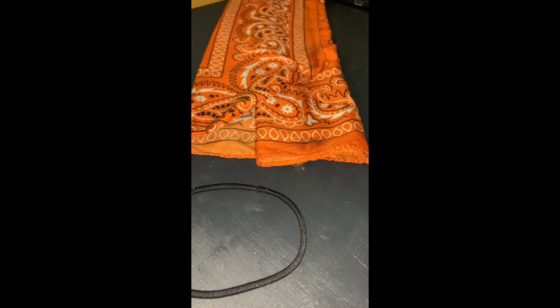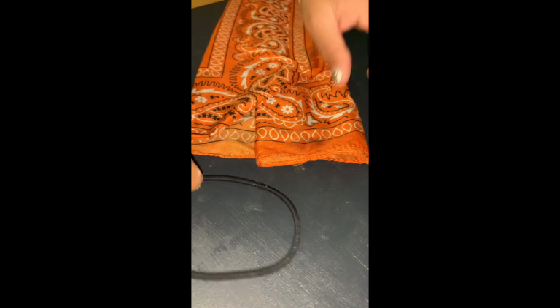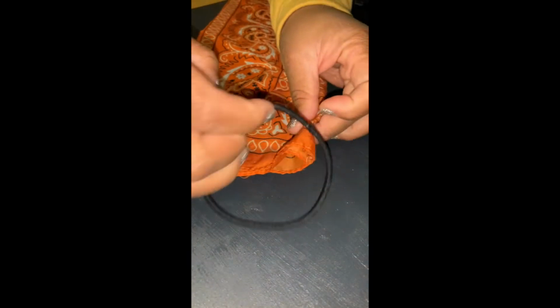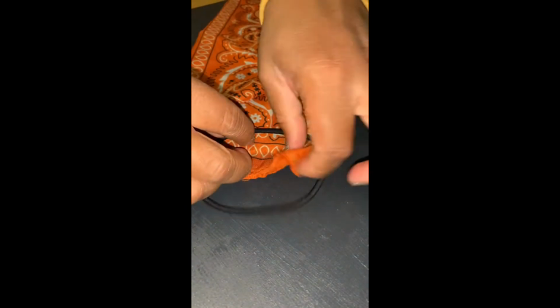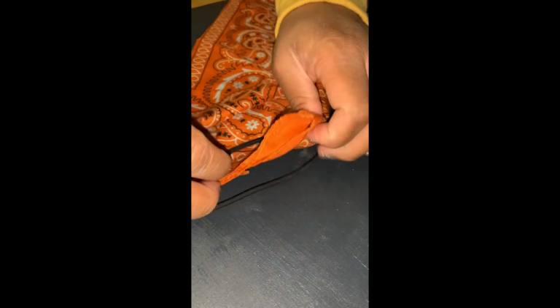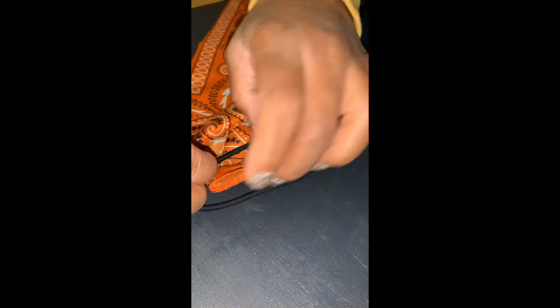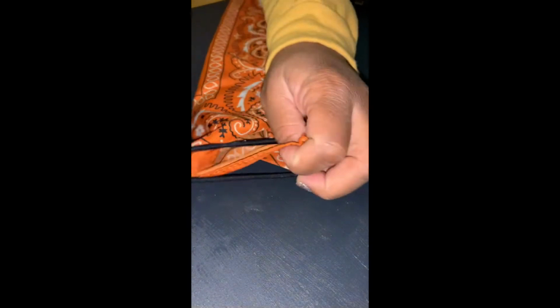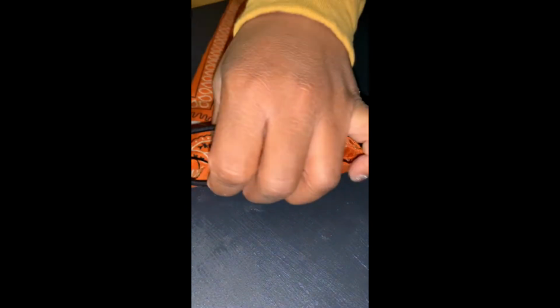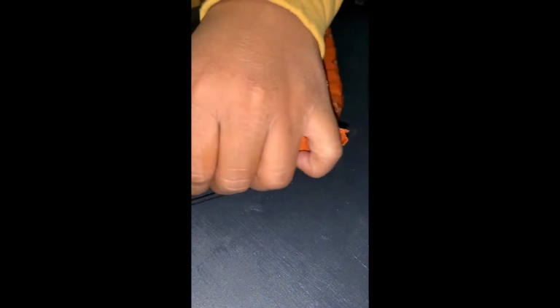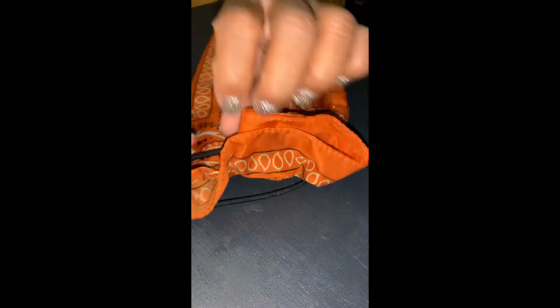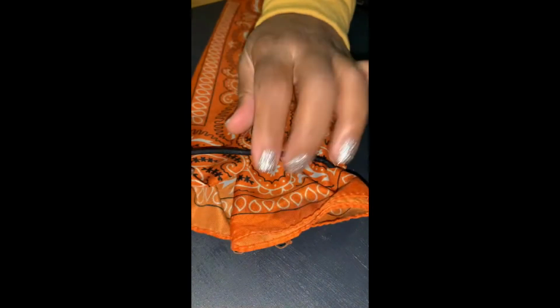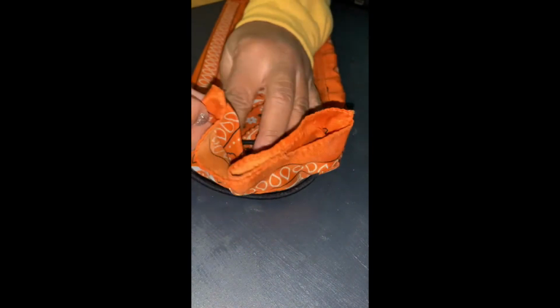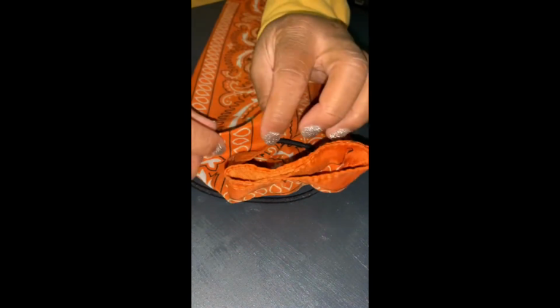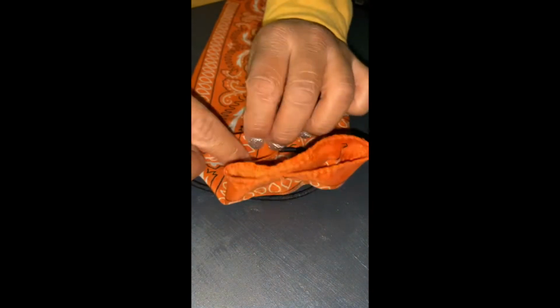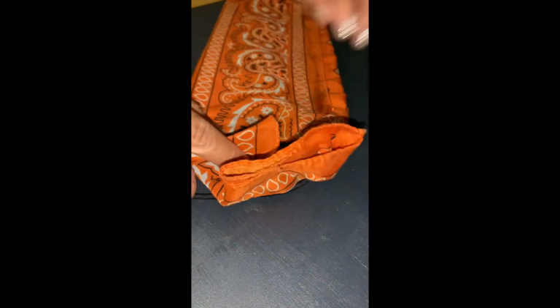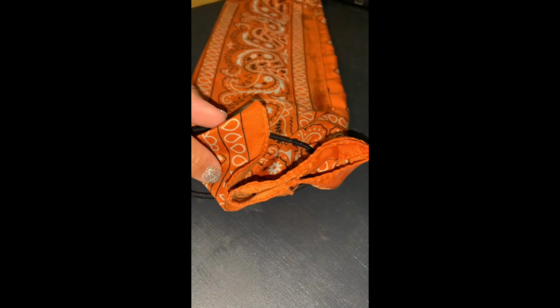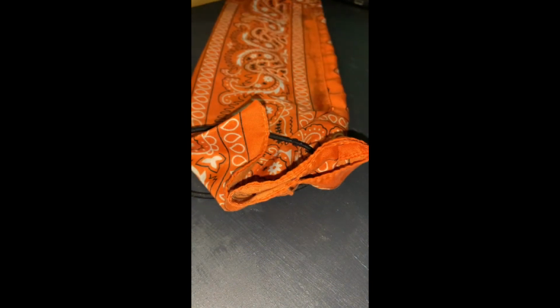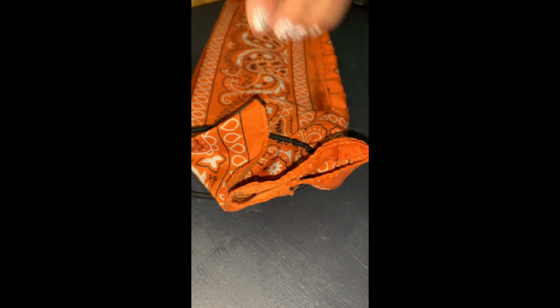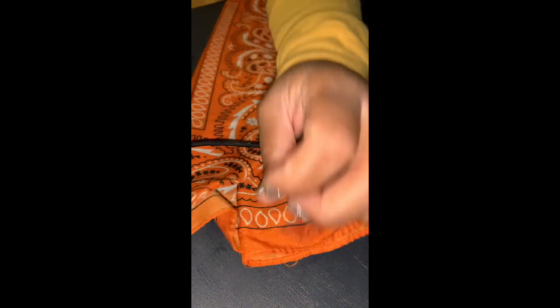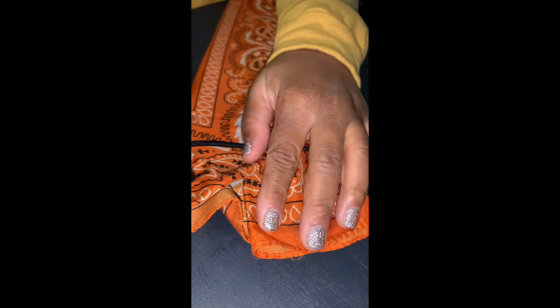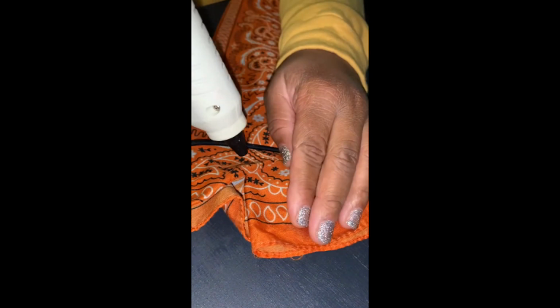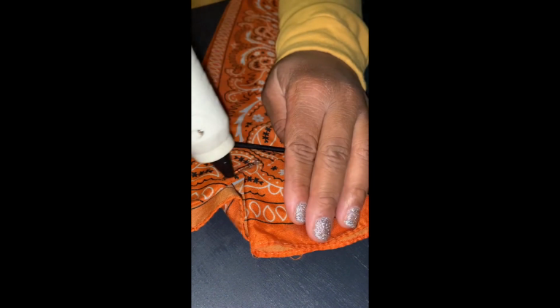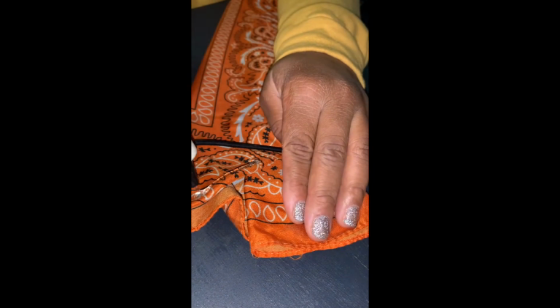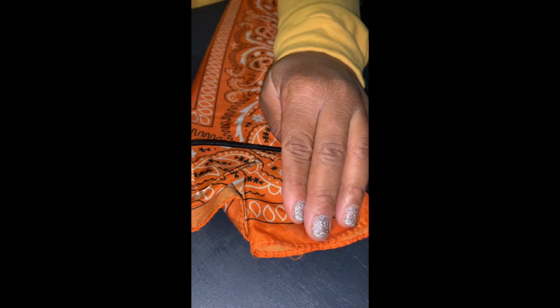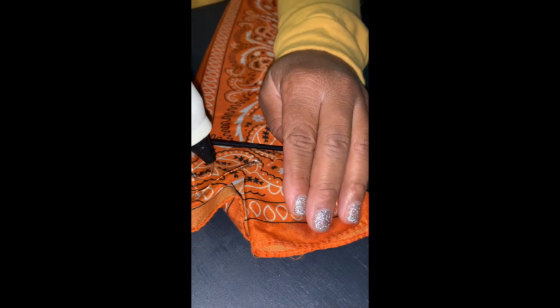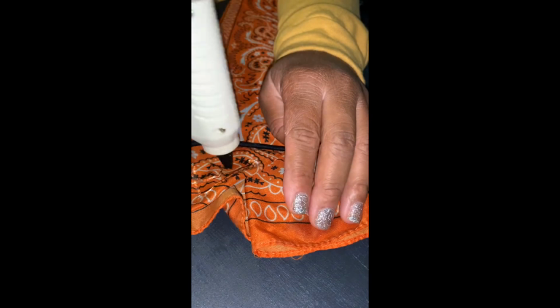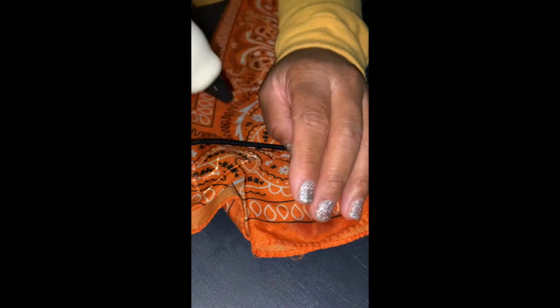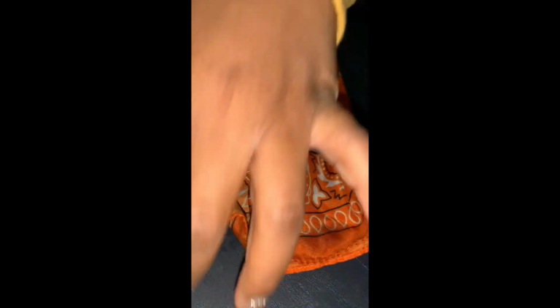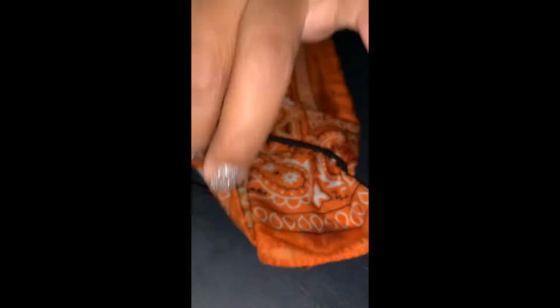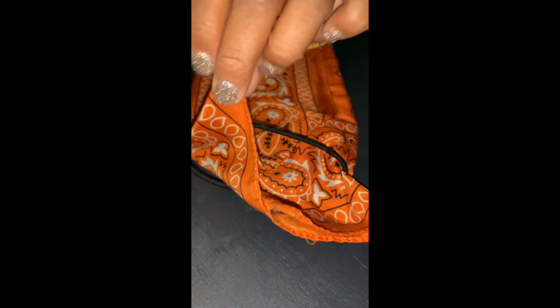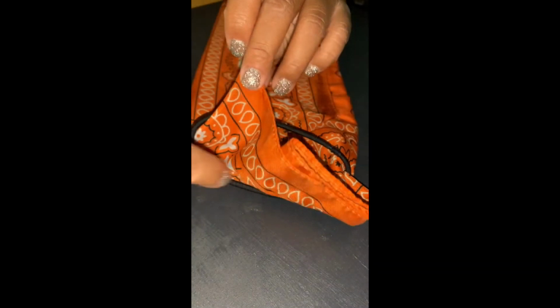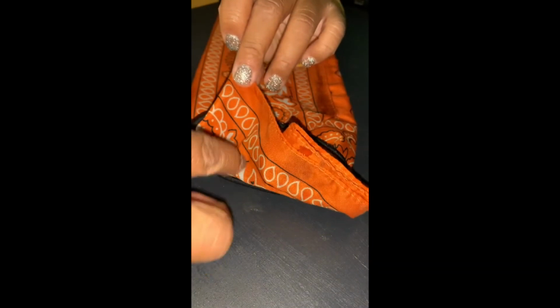Now, of course, keep in mind this is not a replacement for the medical grade masks, but just a way to keep yourself protected if you have to run to the store.